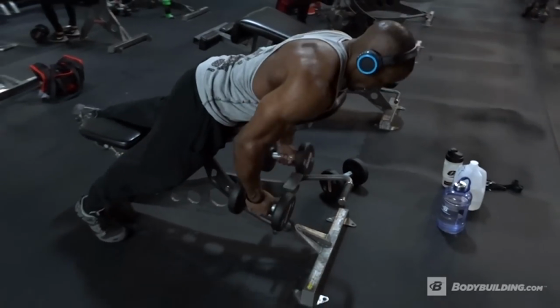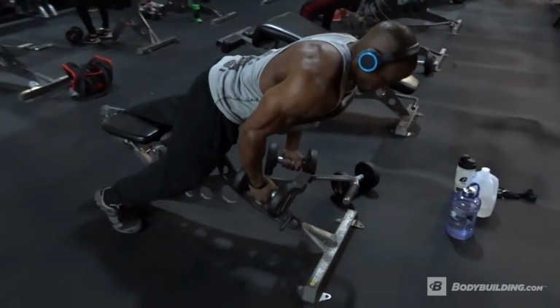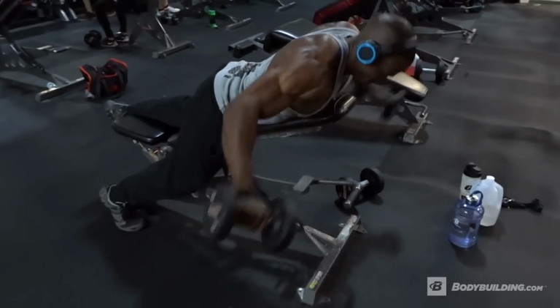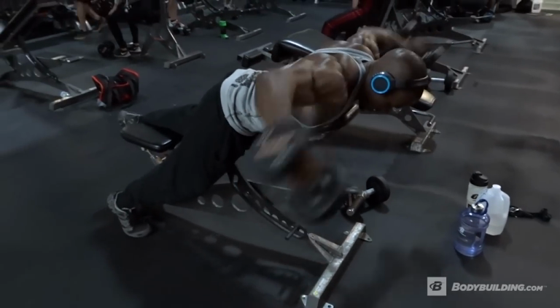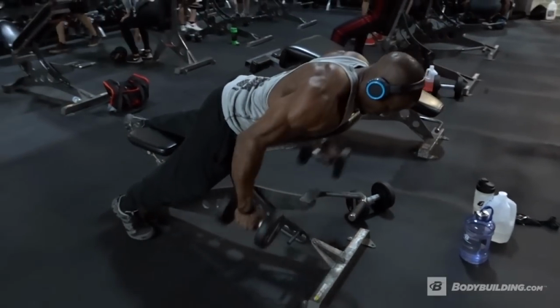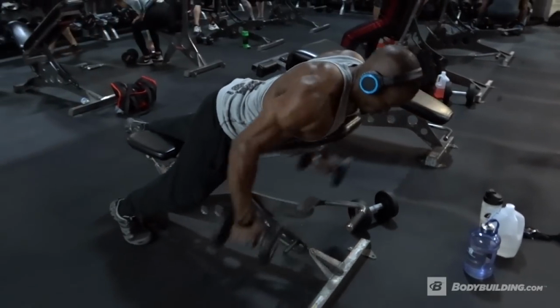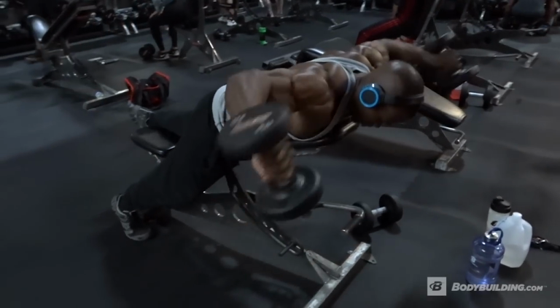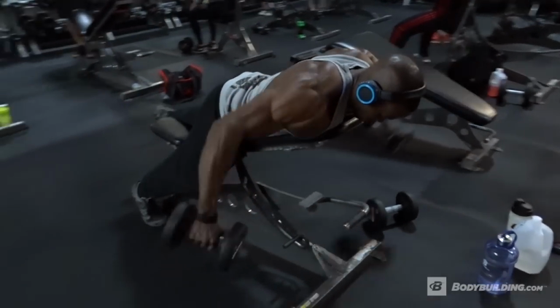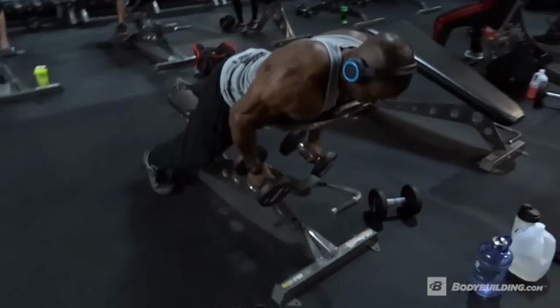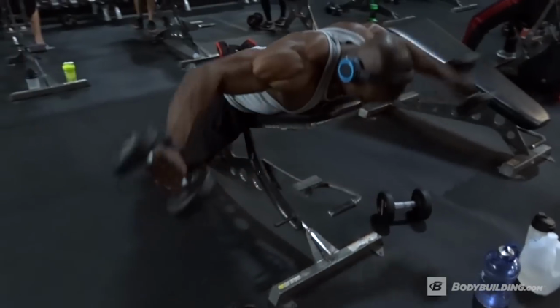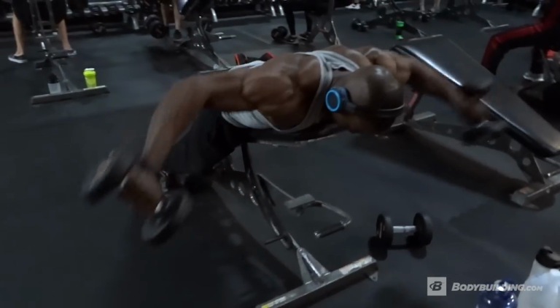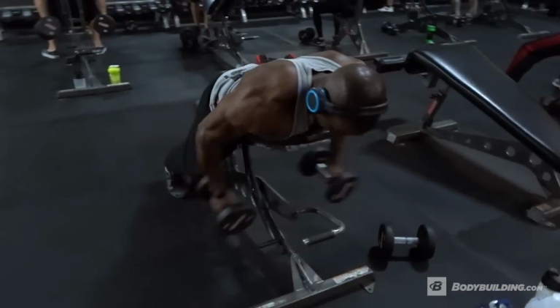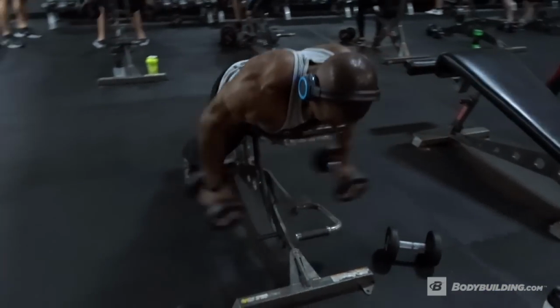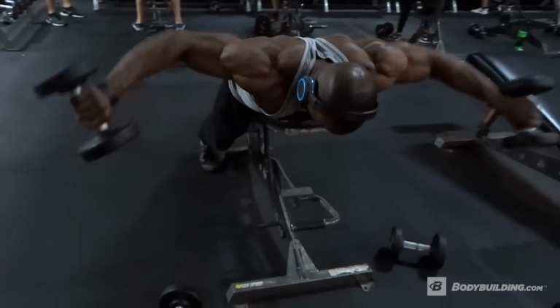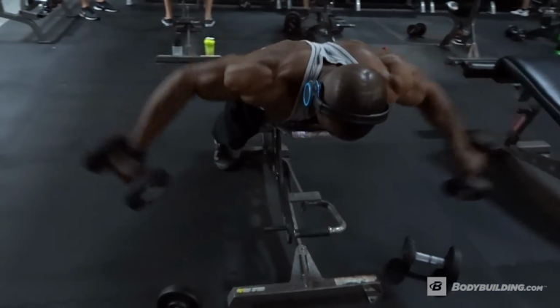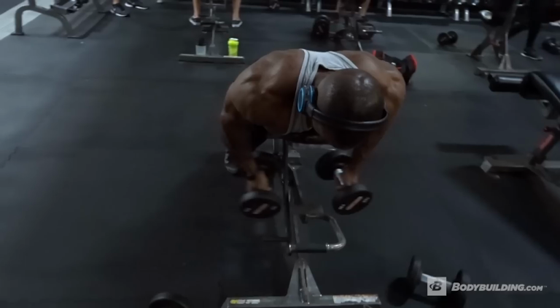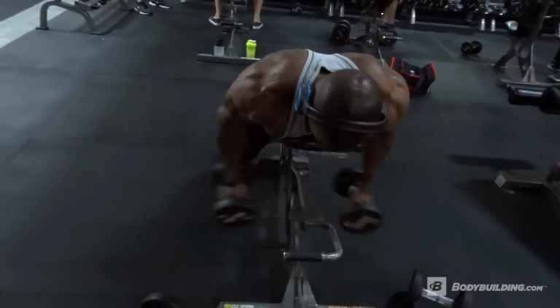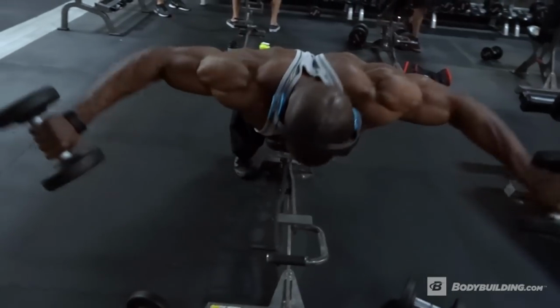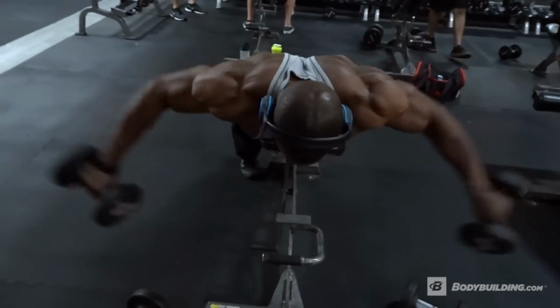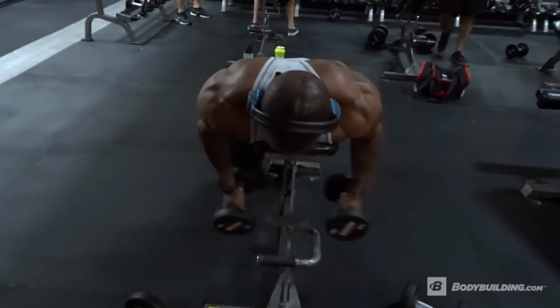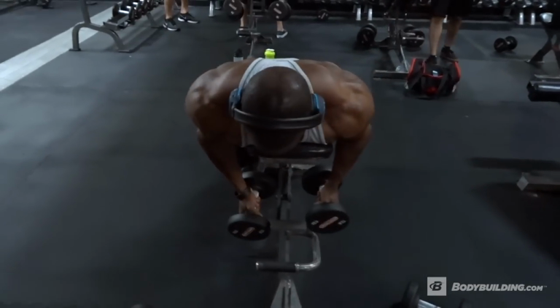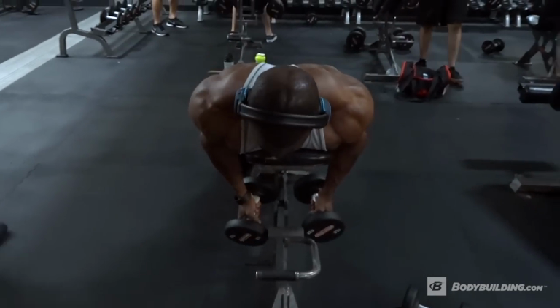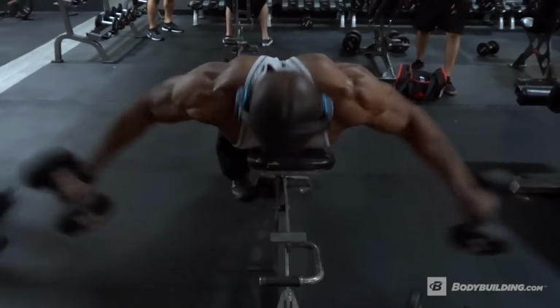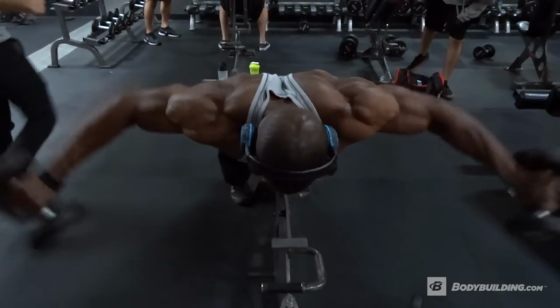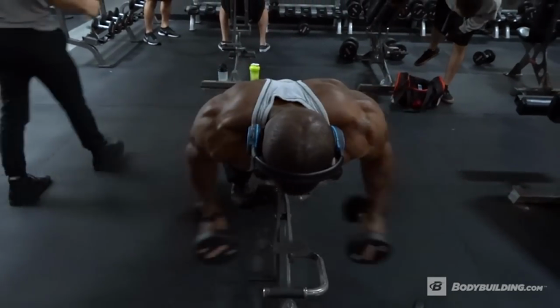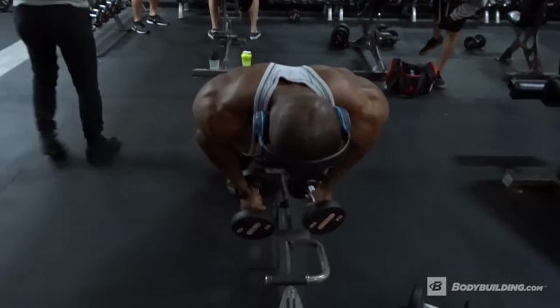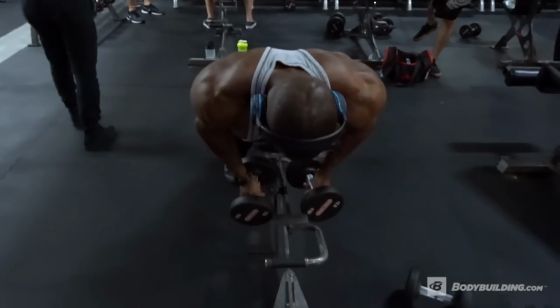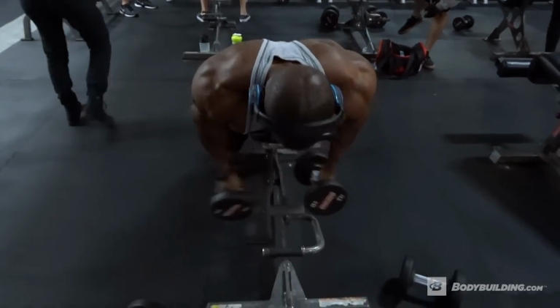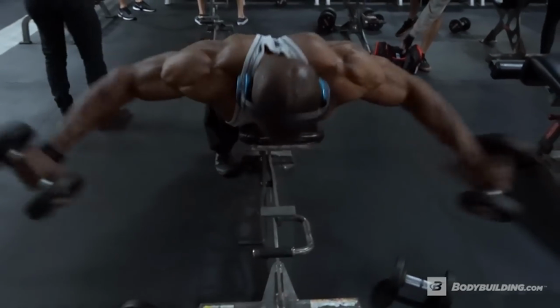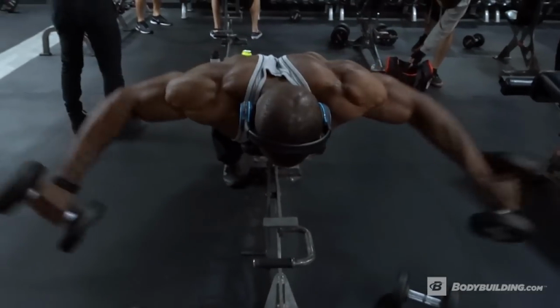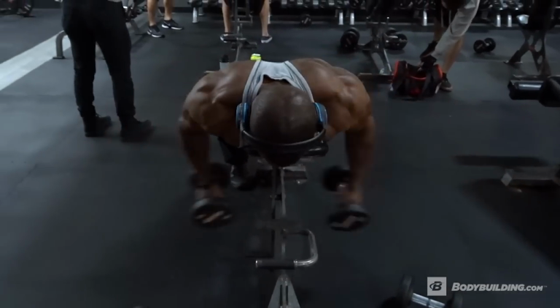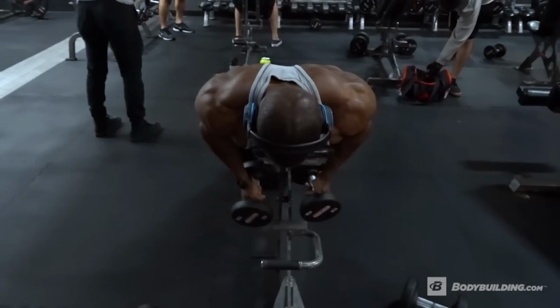You see me do posterior delts followed immediately by lateral delts. I have my palms facing backwards so that I'm able to retract my scapula a little bit more and bring my elbows a little bit further back to work the posterior of my delts.